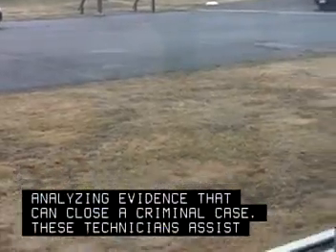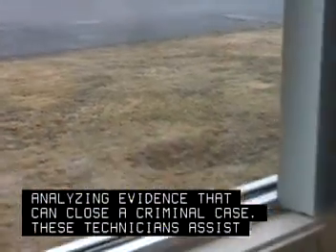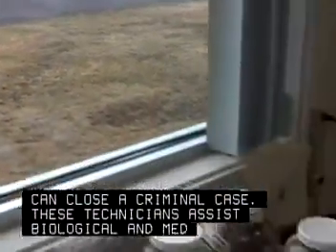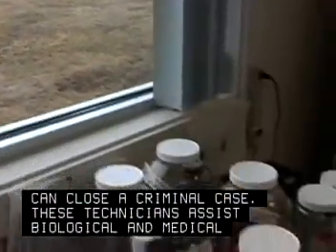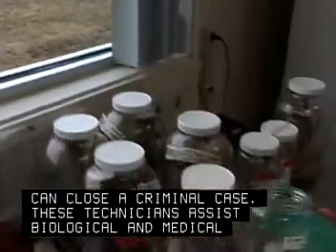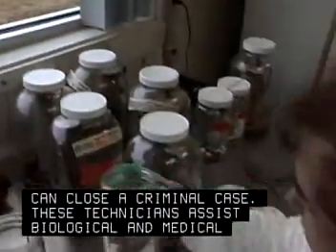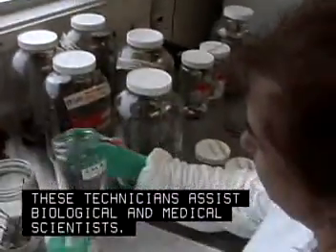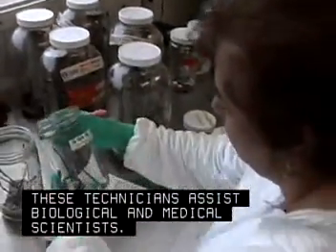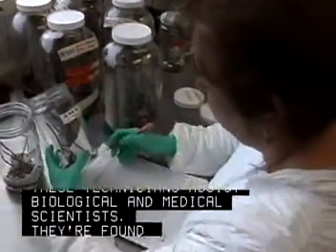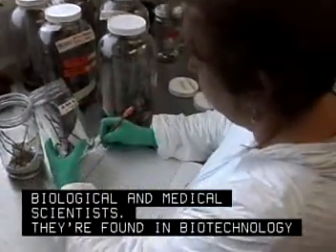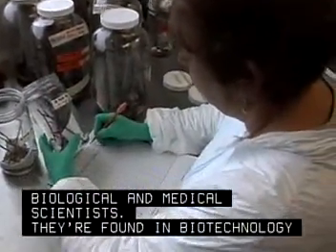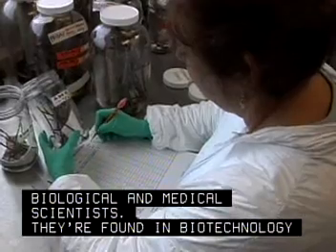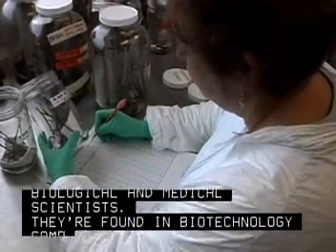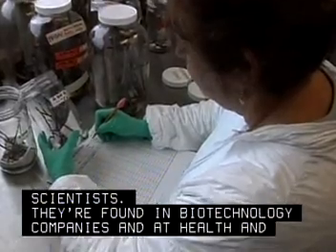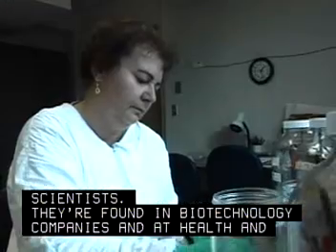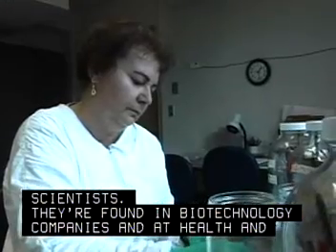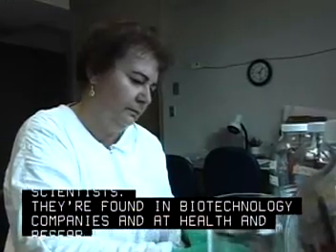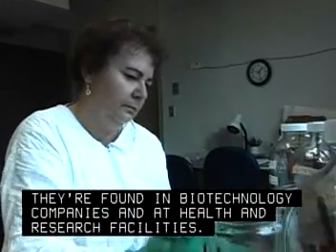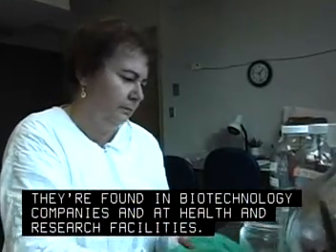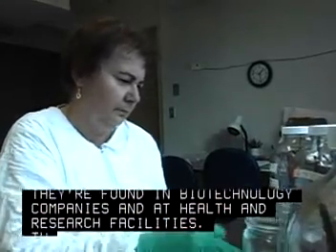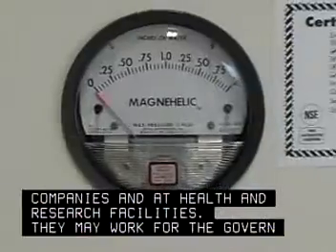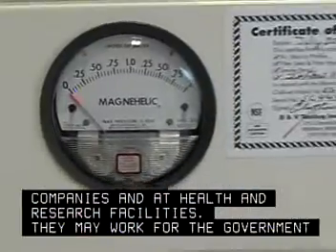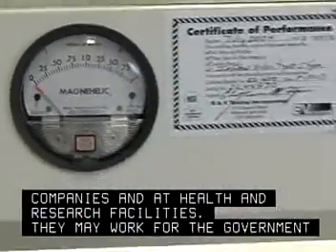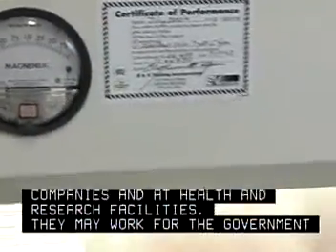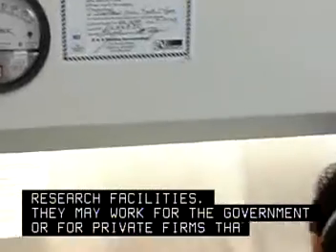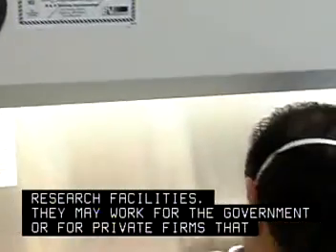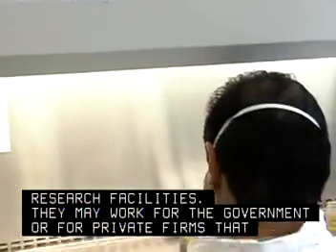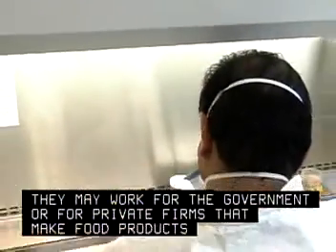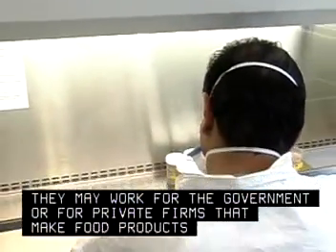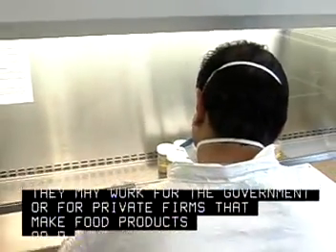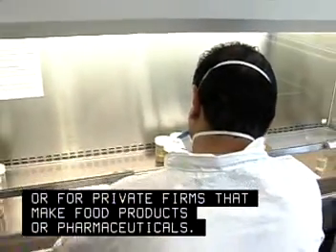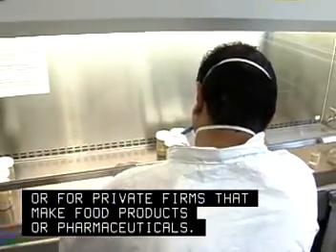These technicians assist biological and medical scientists. They're found in biotechnology companies and at health and research facilities. They may work for the government or for private firms that make food products or pharmaceuticals.